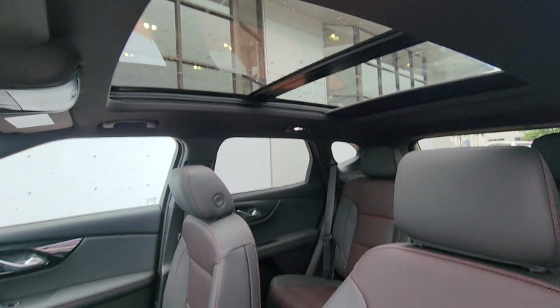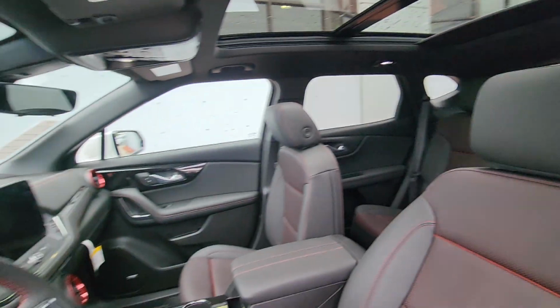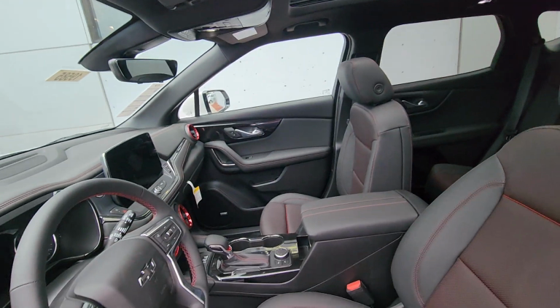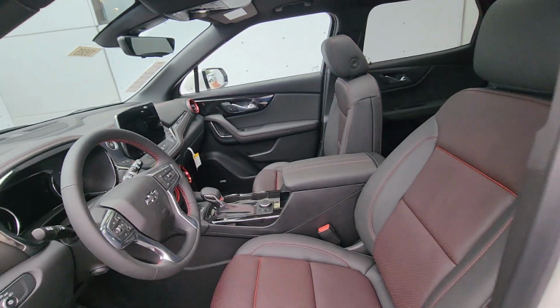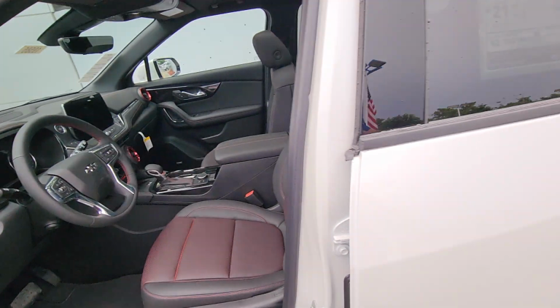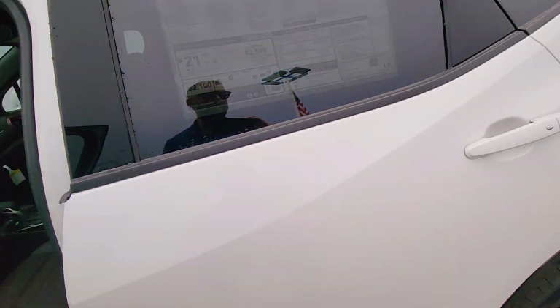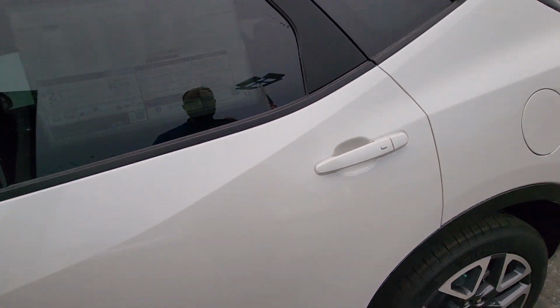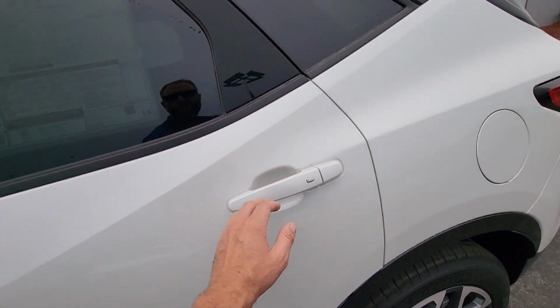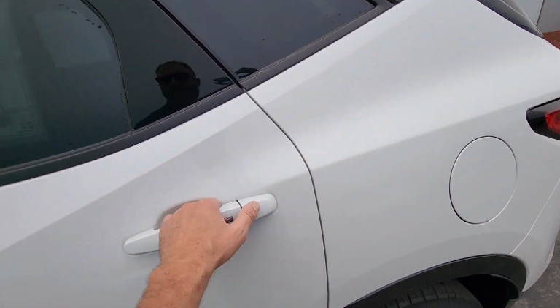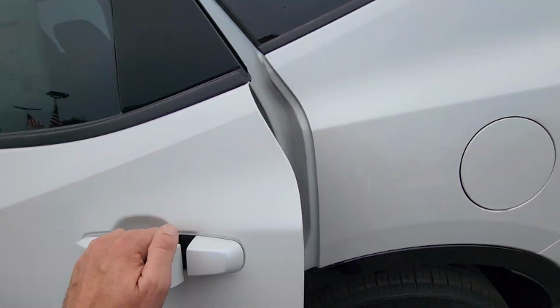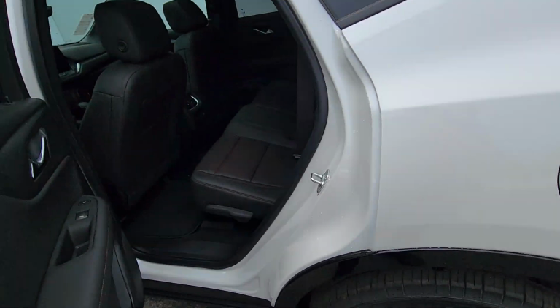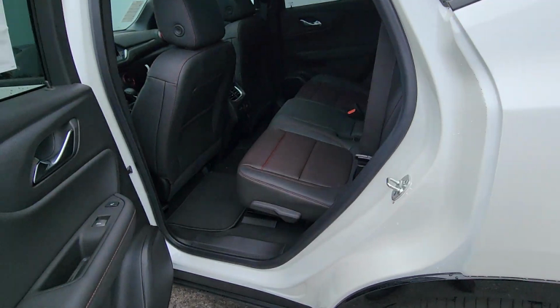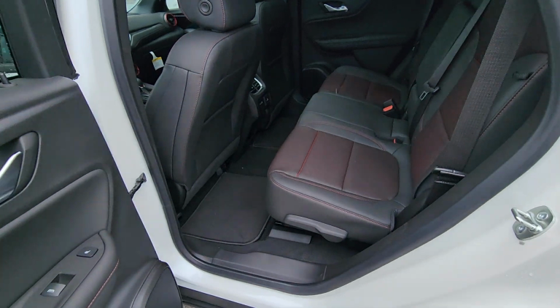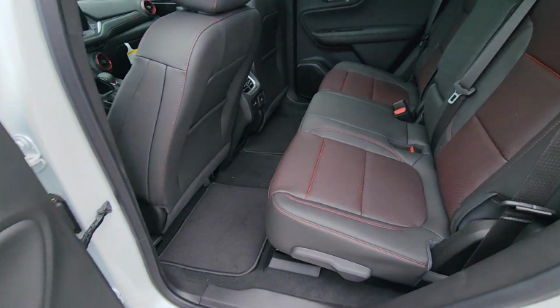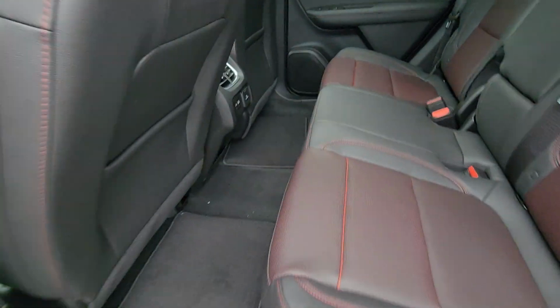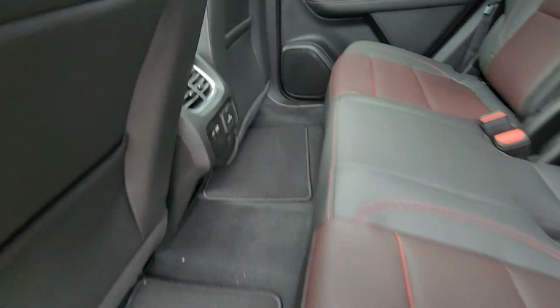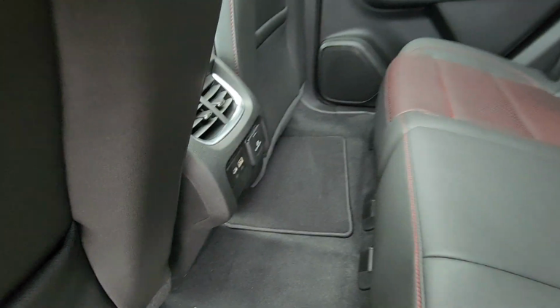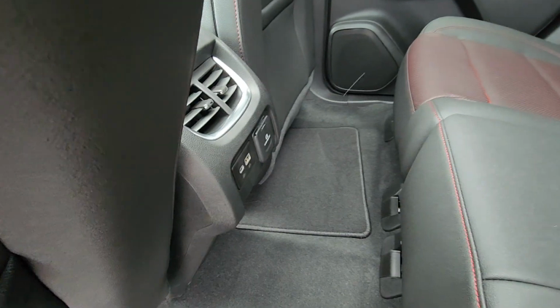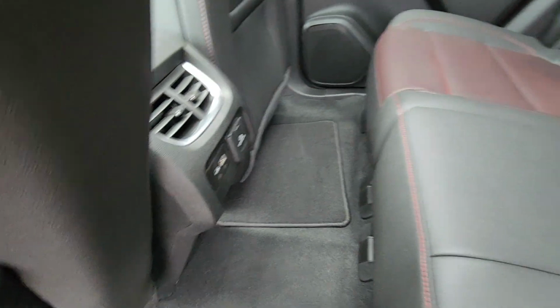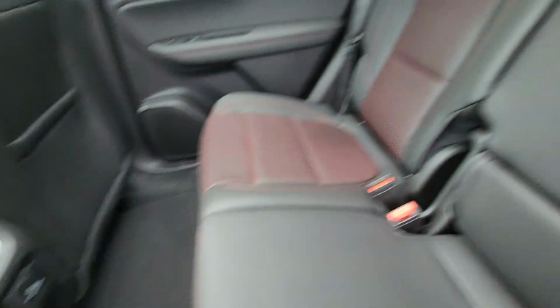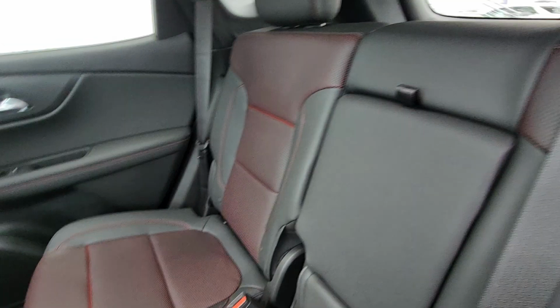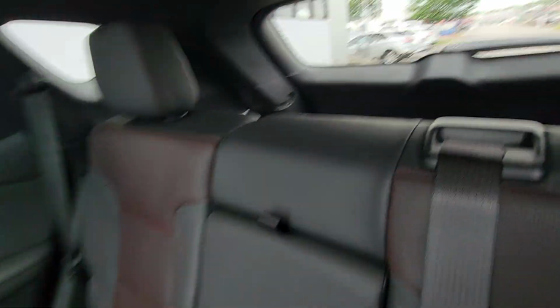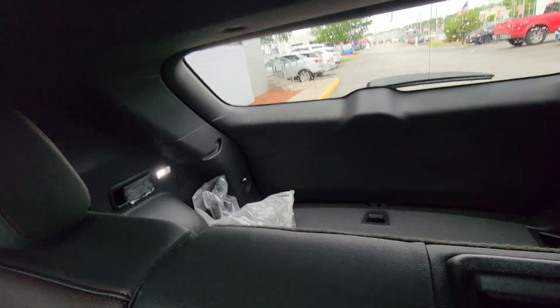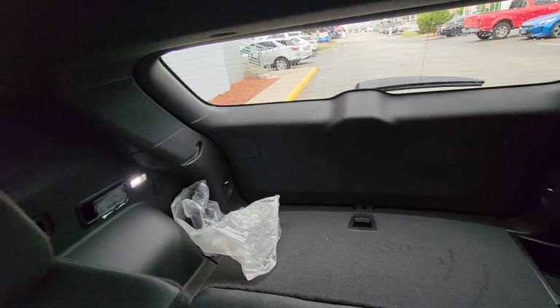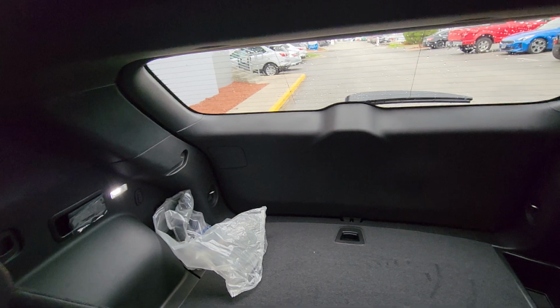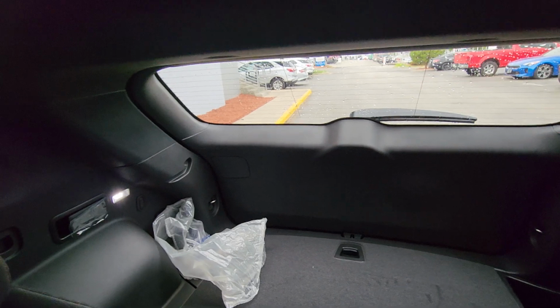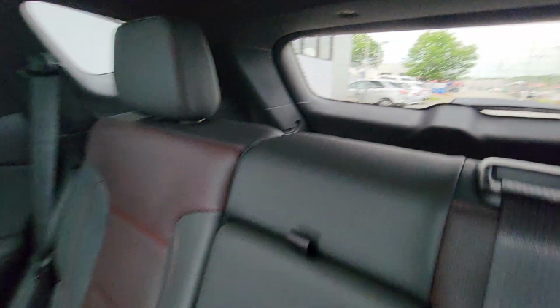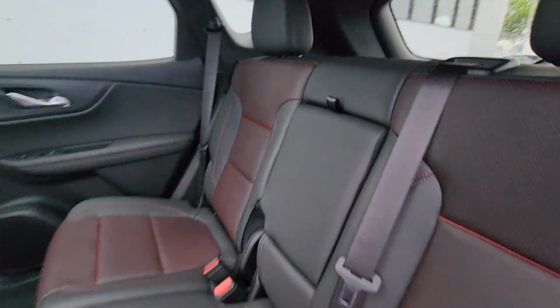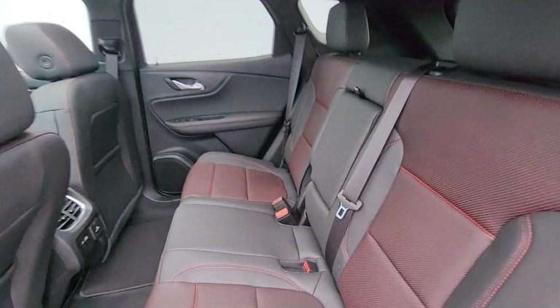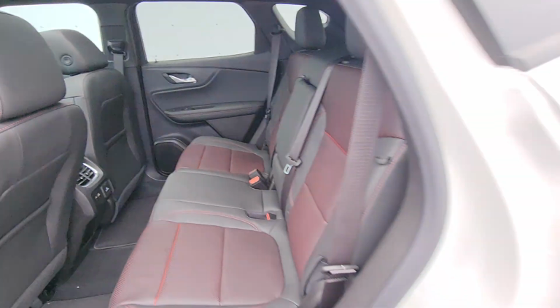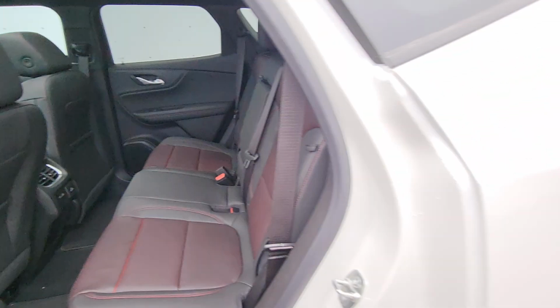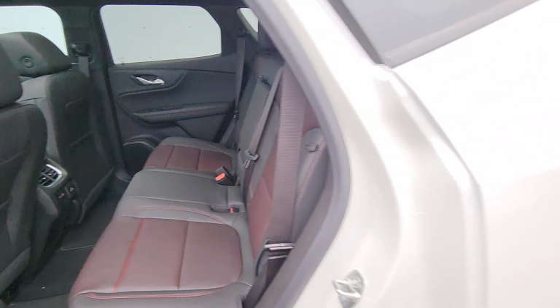Giant panoramic sunroof. If you're getting ready to go on some road trips this summertime, this might be the right vehicle for you and the family. You've got all the charging ports you need in the back and tons of storage space for when you get ready to hit the road.